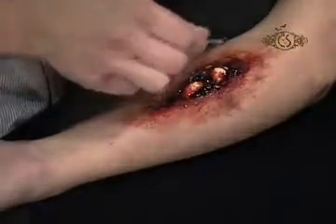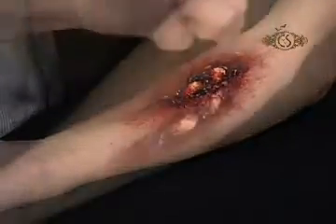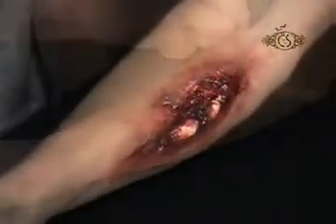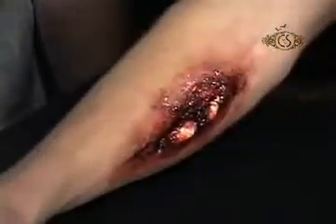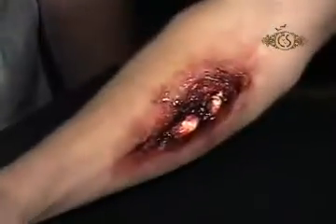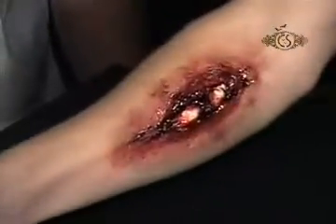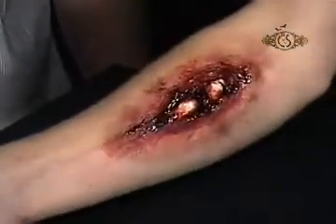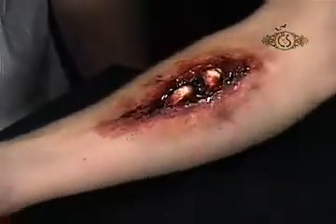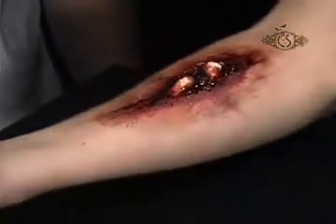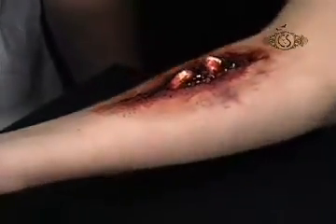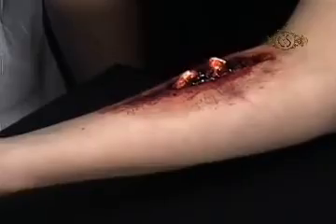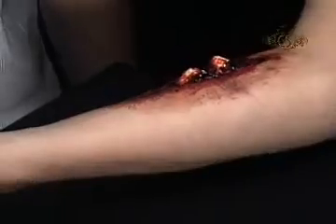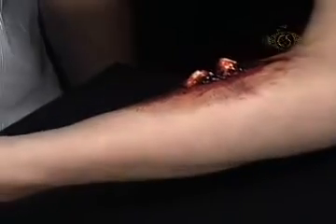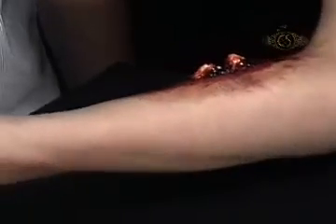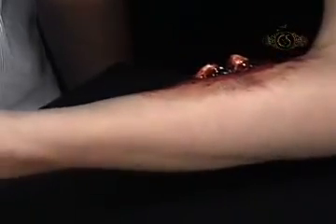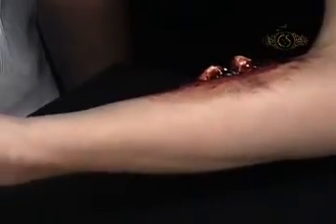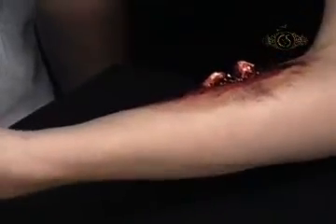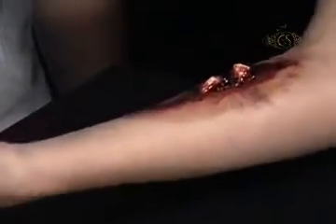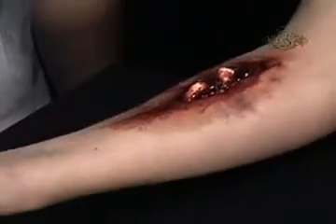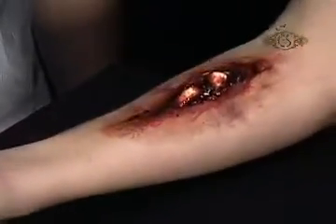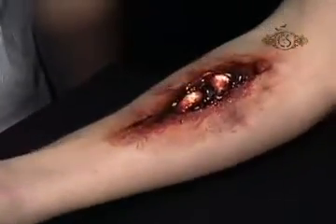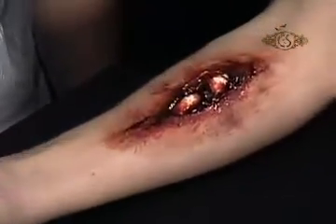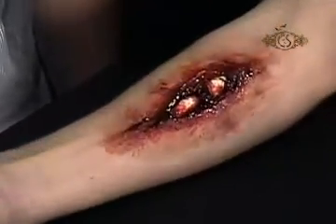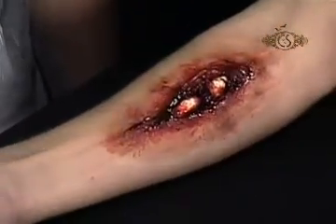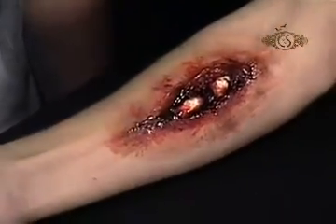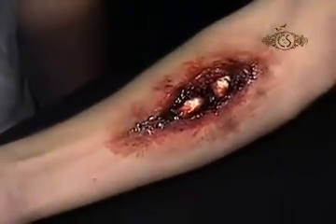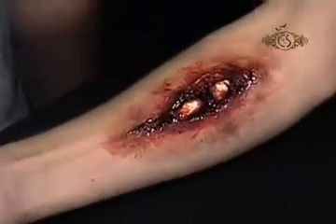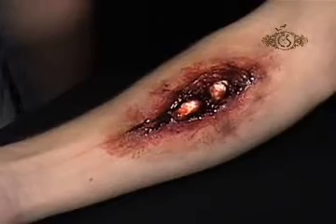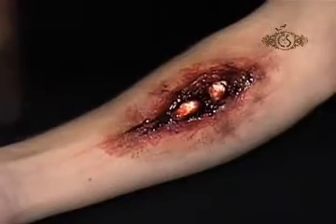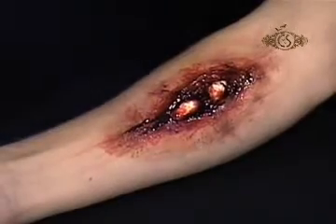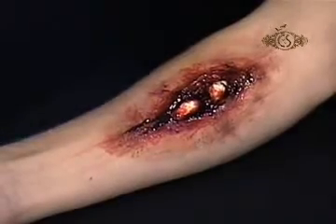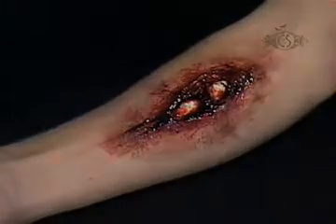Thanks for taking the time for Anatomy 101, Inside the Human Body with WooChi's Broken Bone. Now, the next time someone barks, 'I have a bone to pick with you,' say, 'How about this one?'